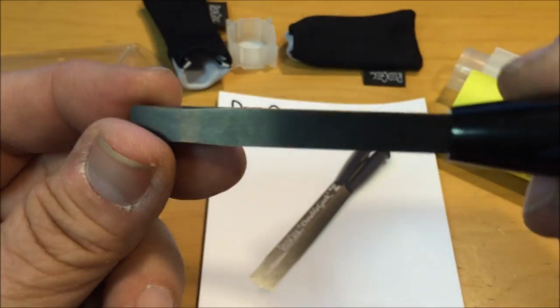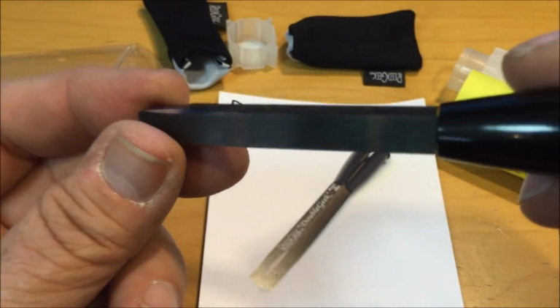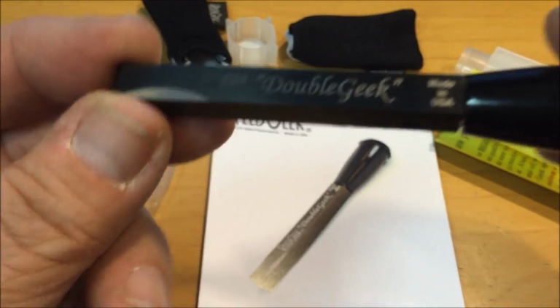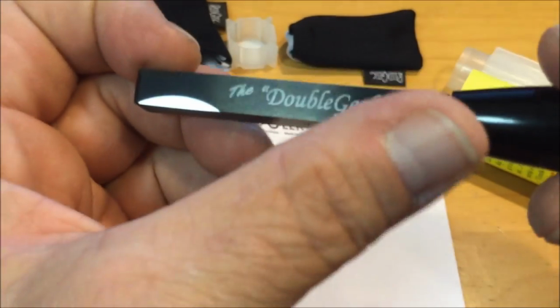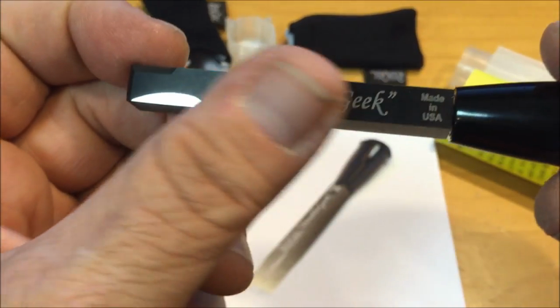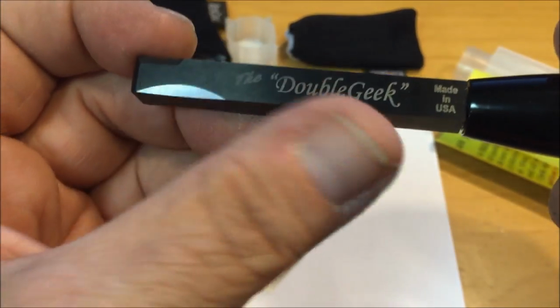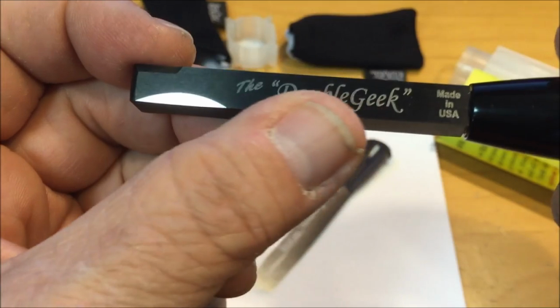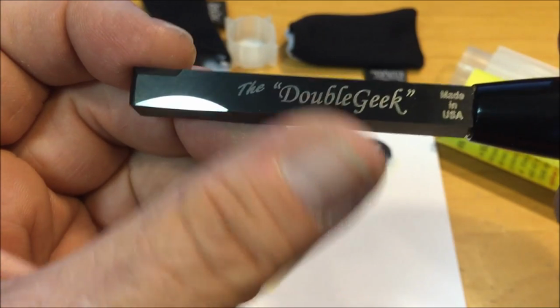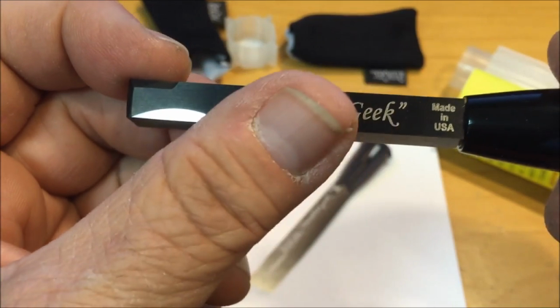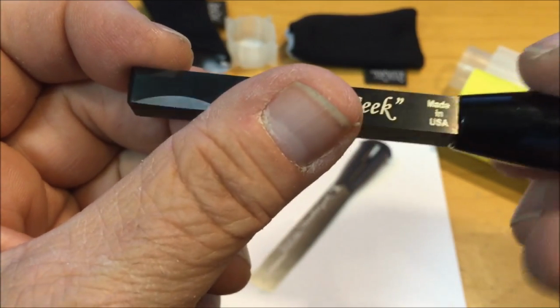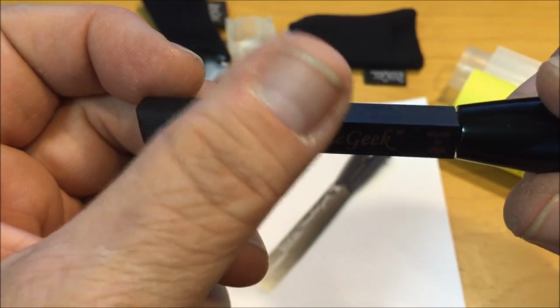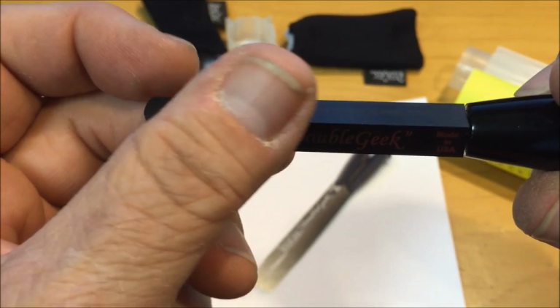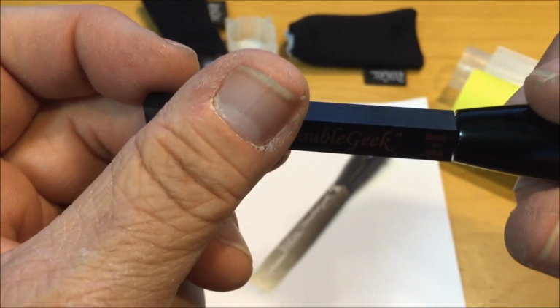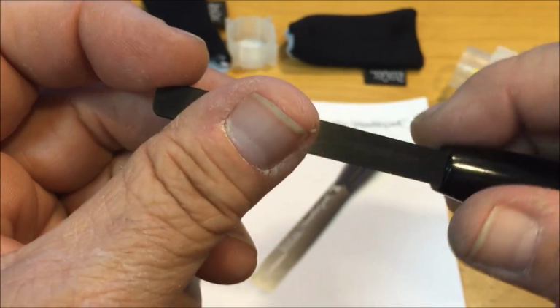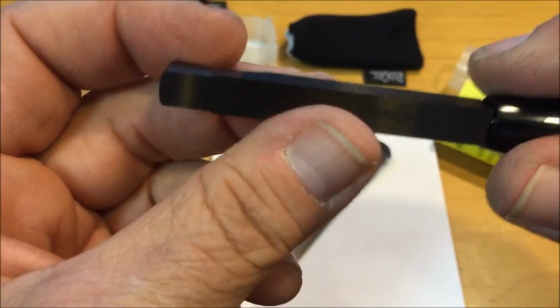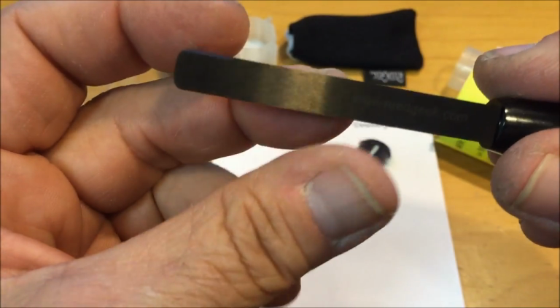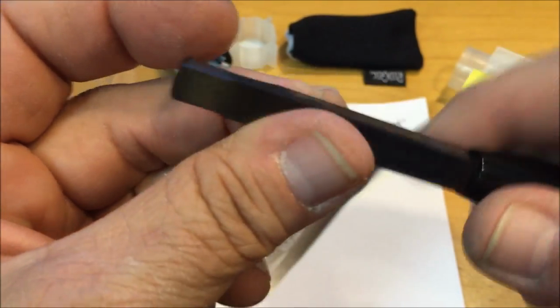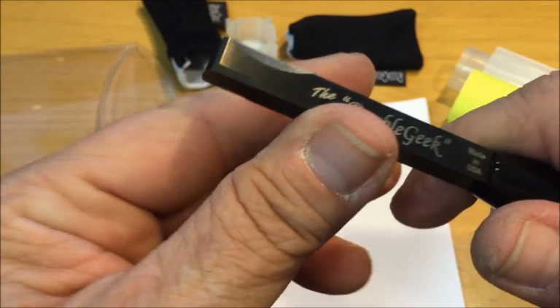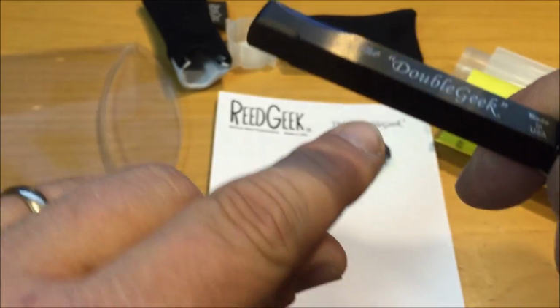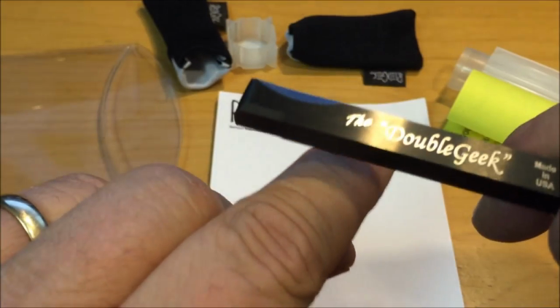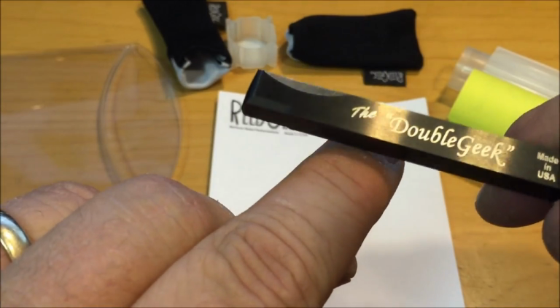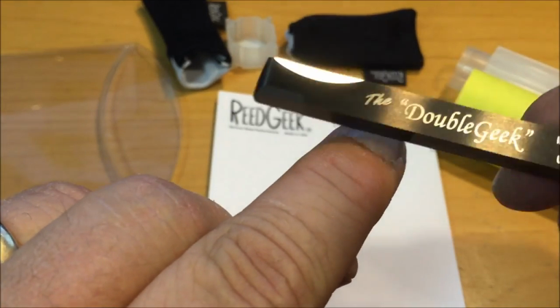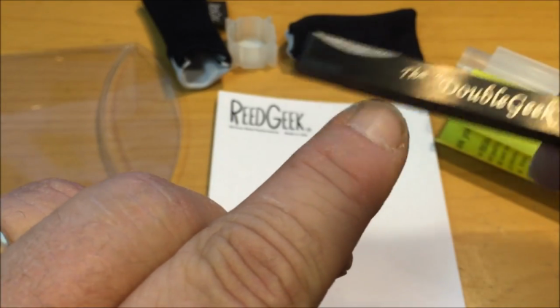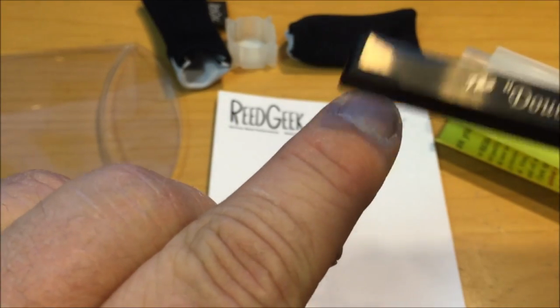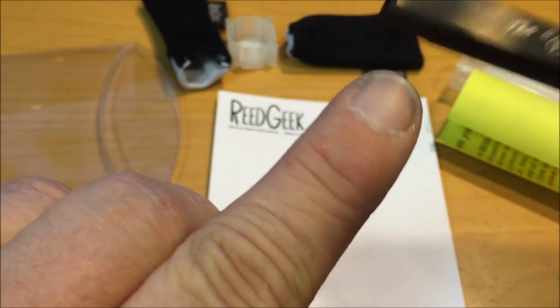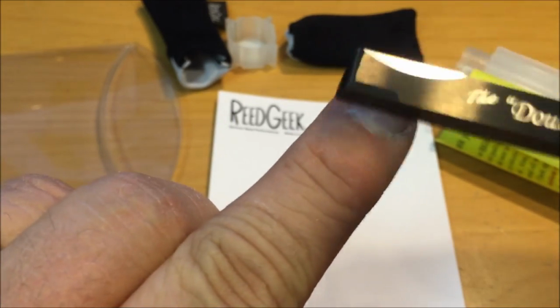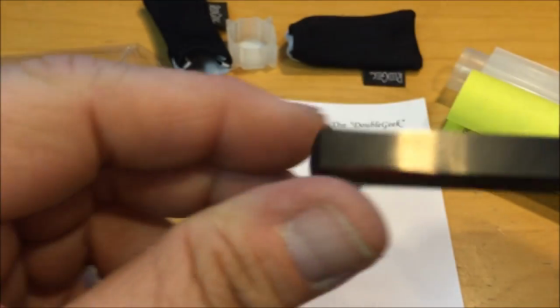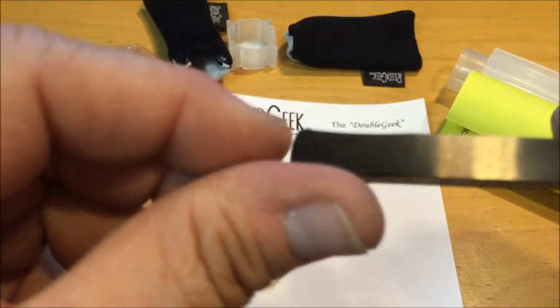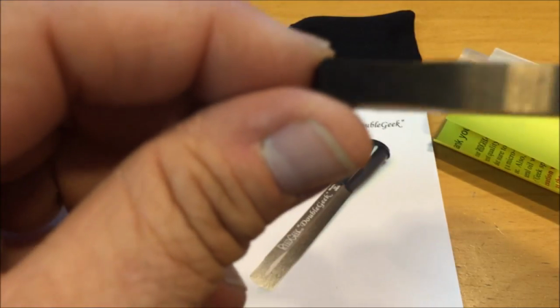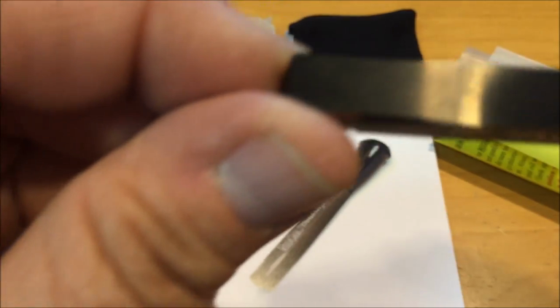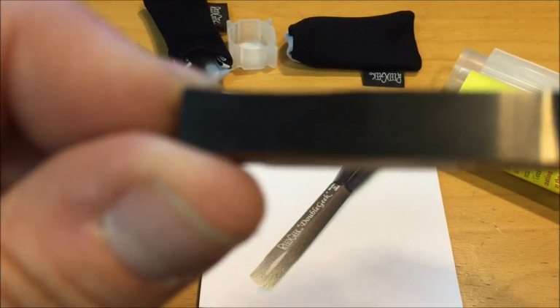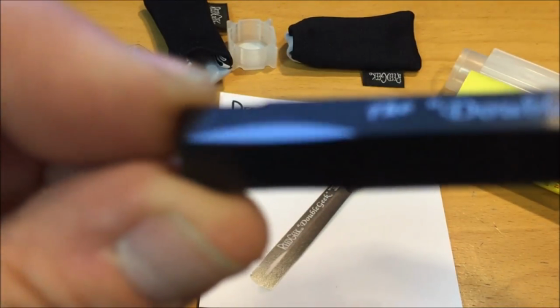So it's sharp along the edge, although you can see I can move my finger along it without cutting myself, but it is incredibly efficient at taking material off just as a regular knife would be.